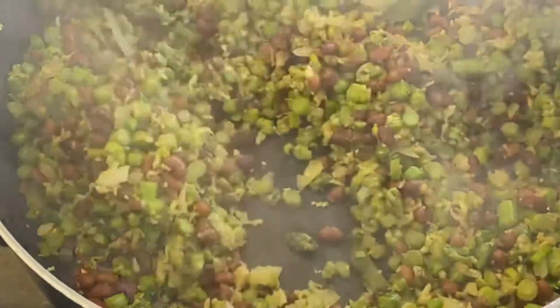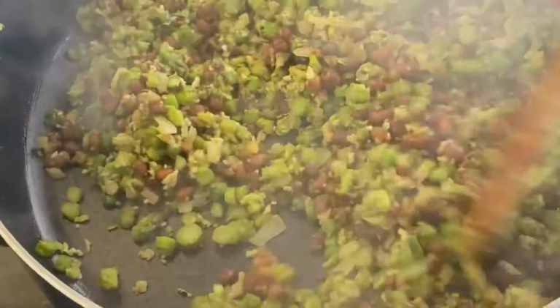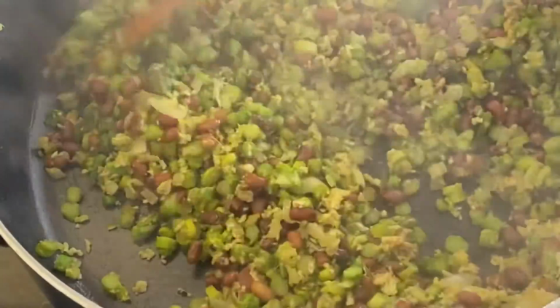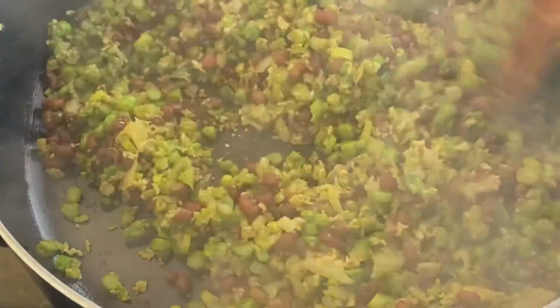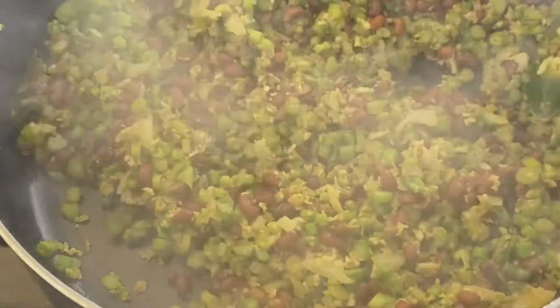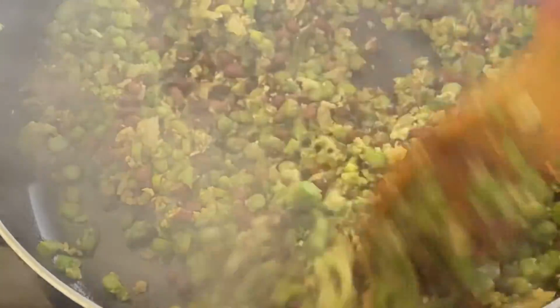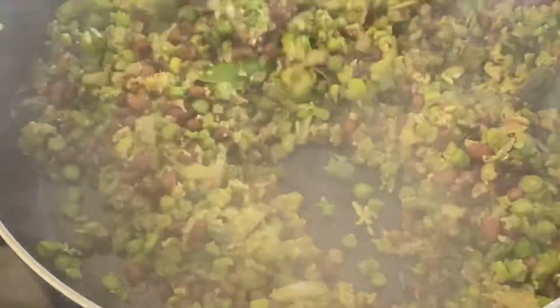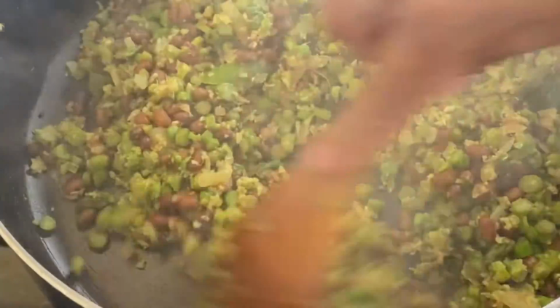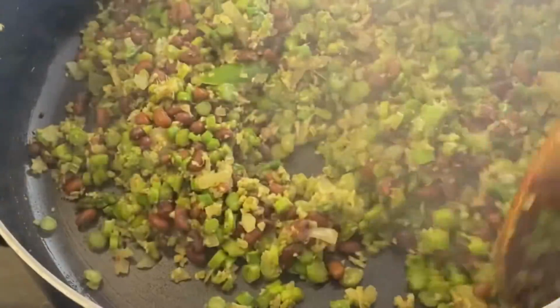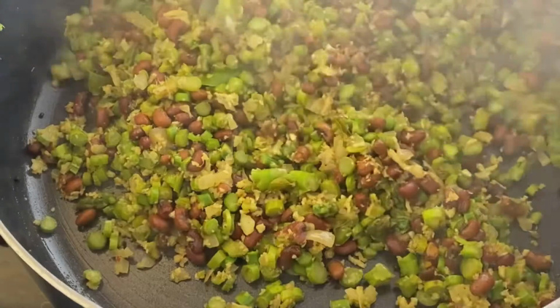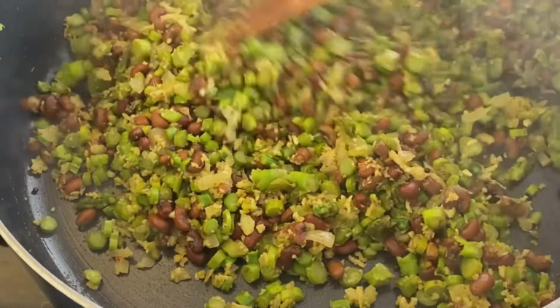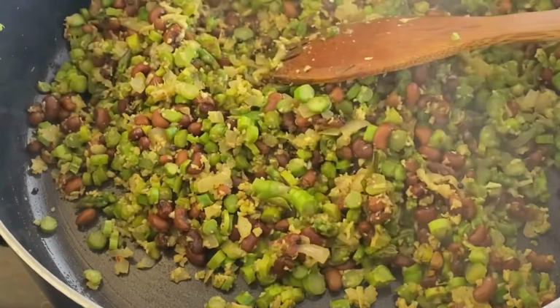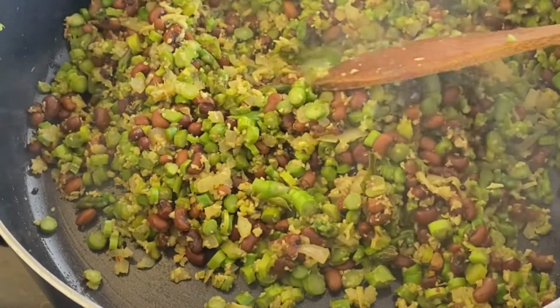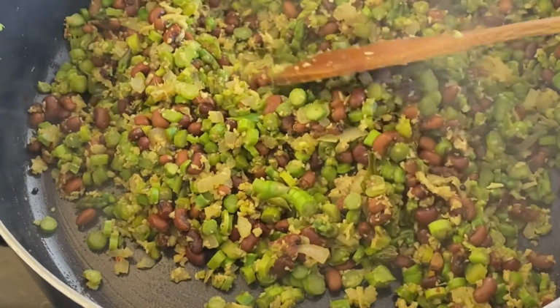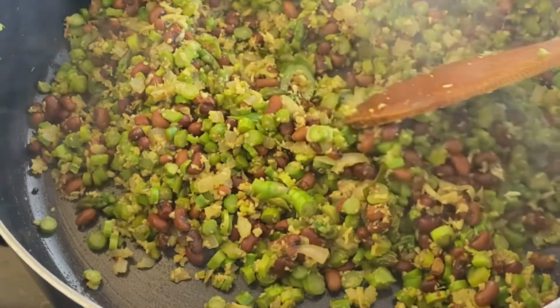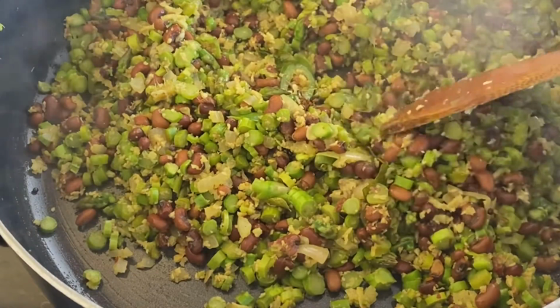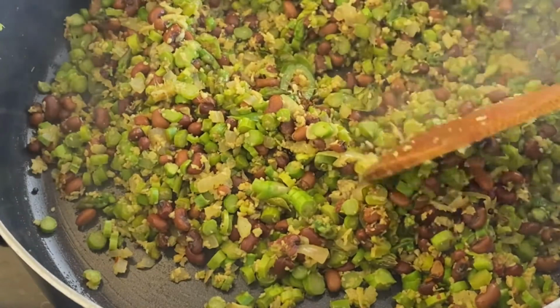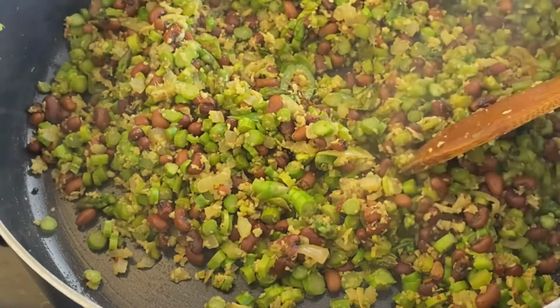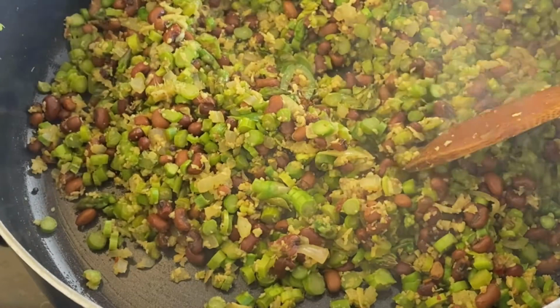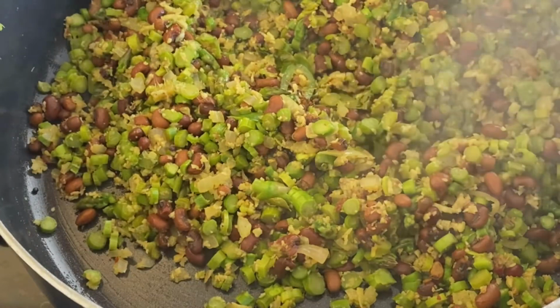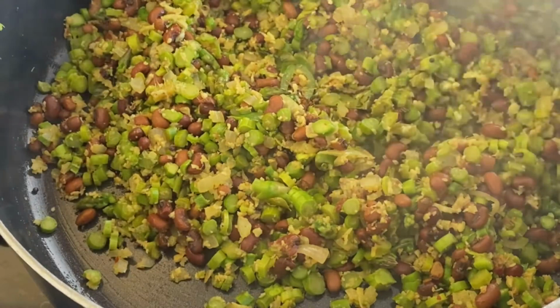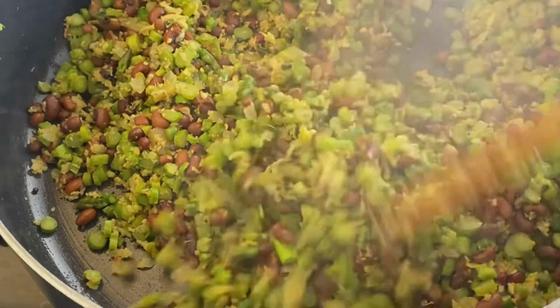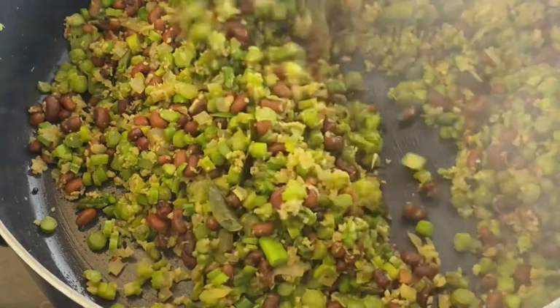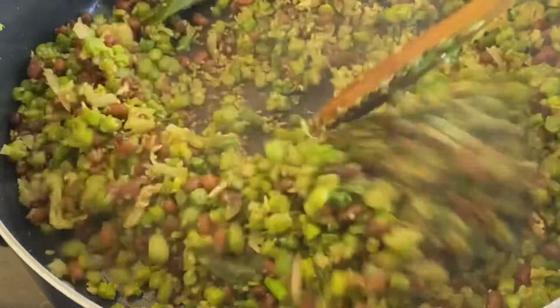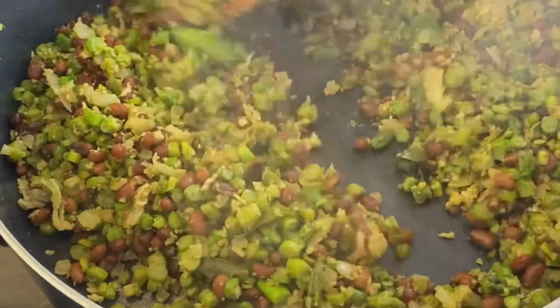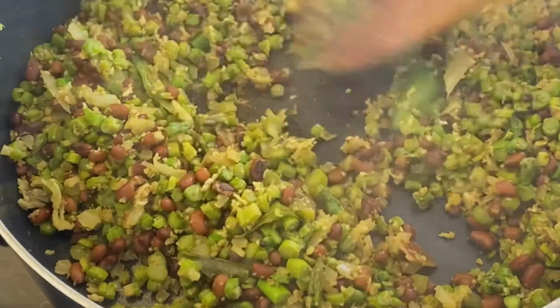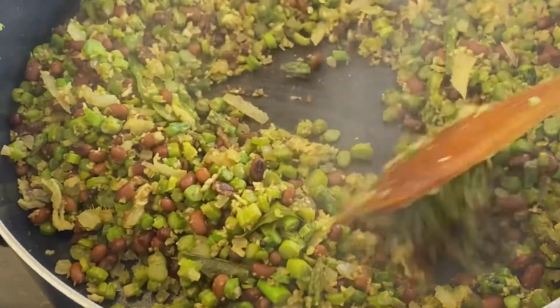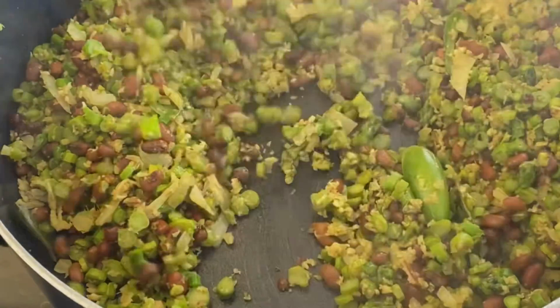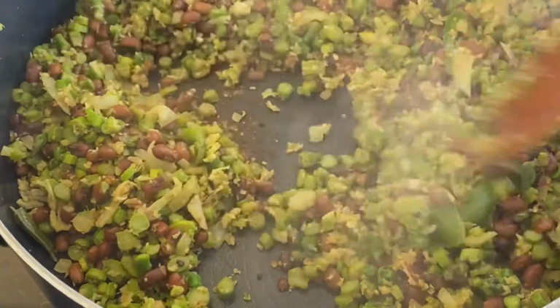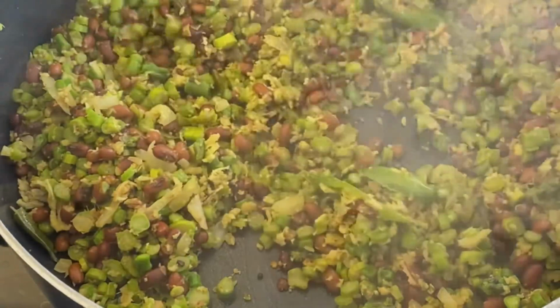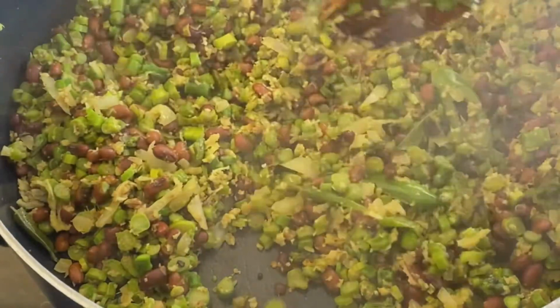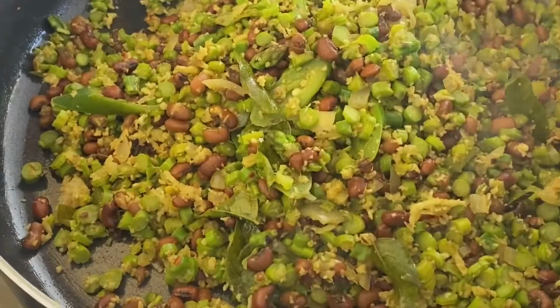It will be very easy. Now, if you want to try this as a product, the taste is different and soft. That's how it tastes like beans.